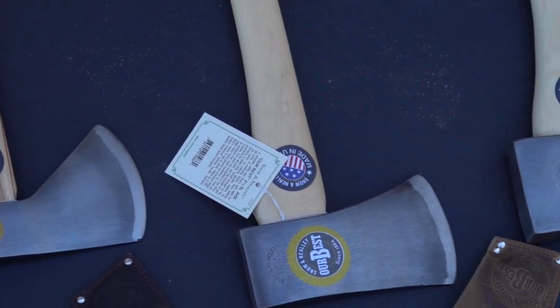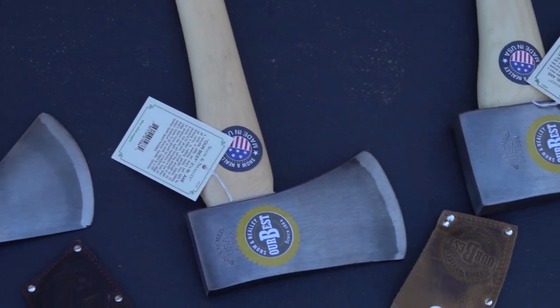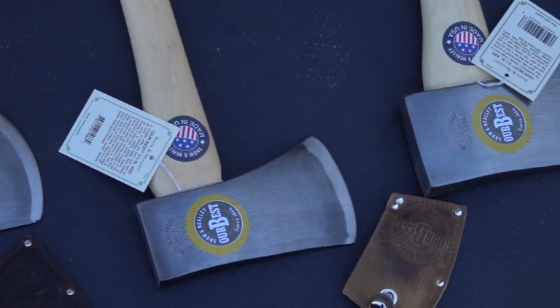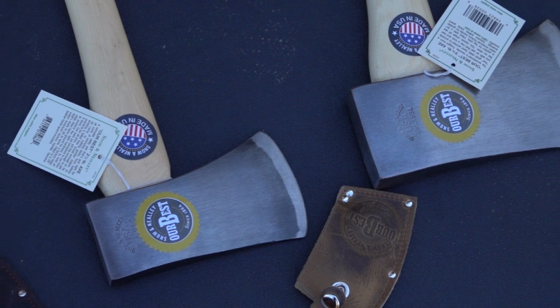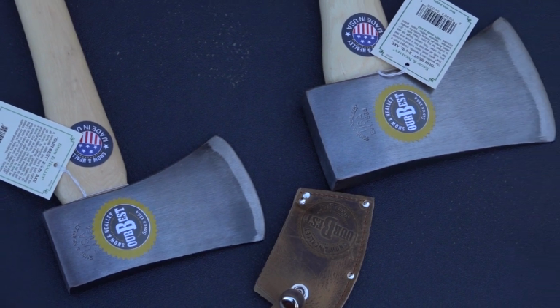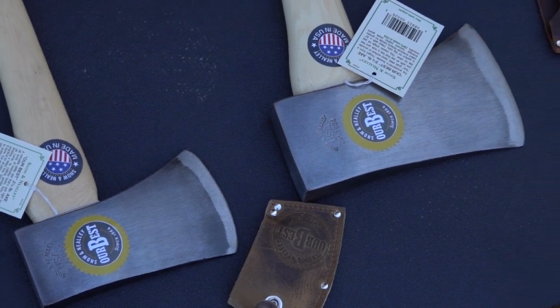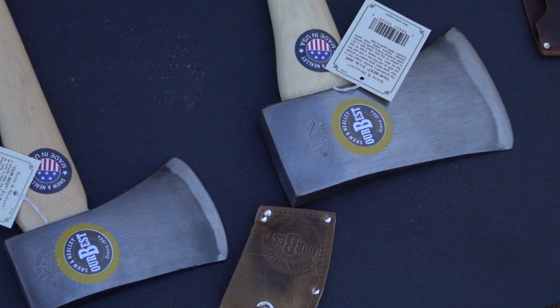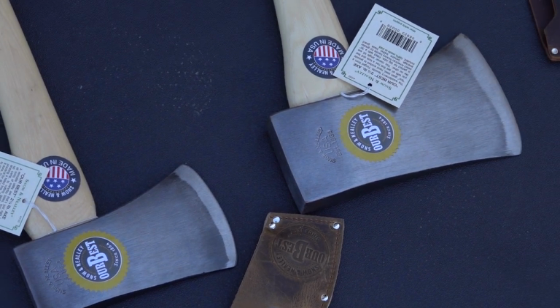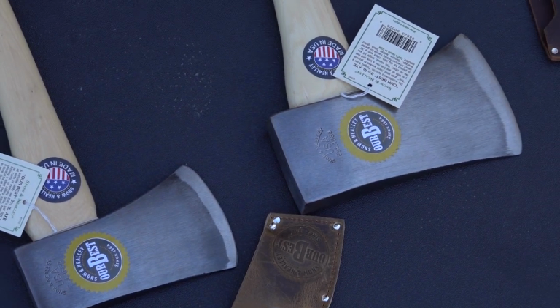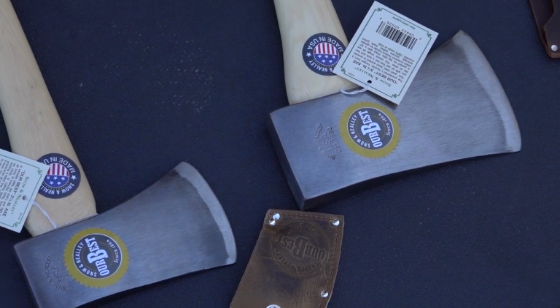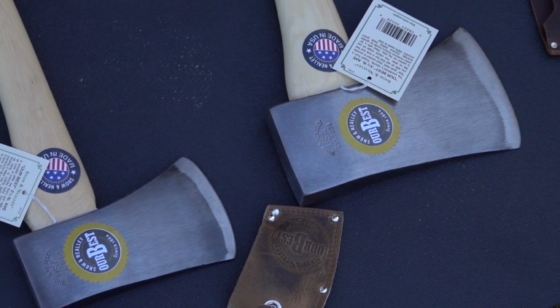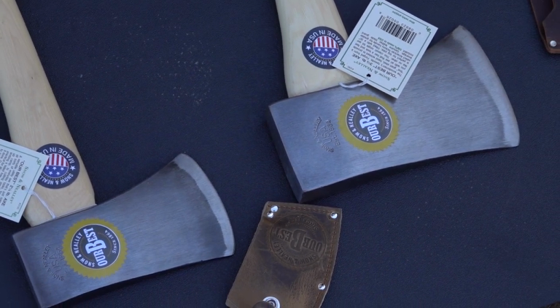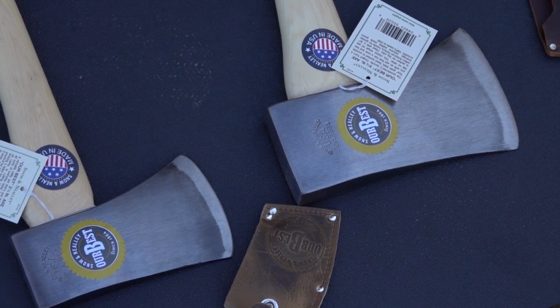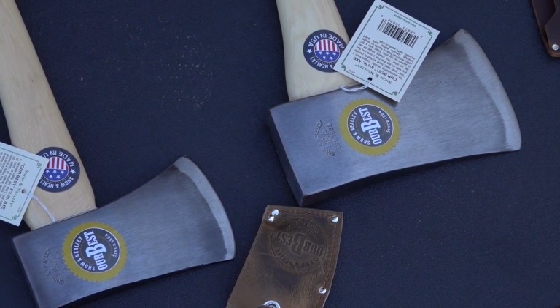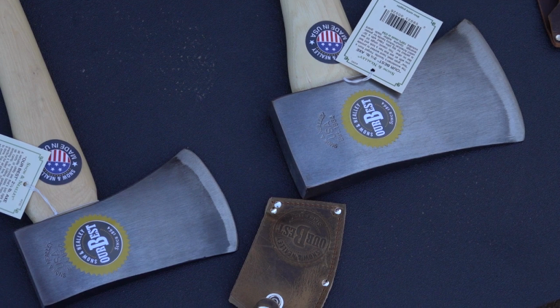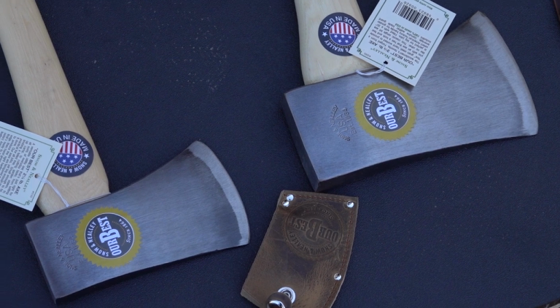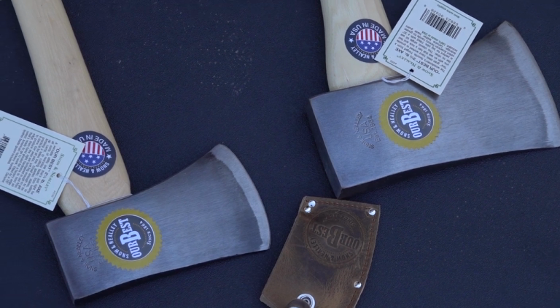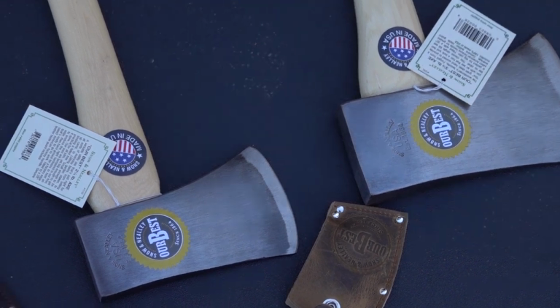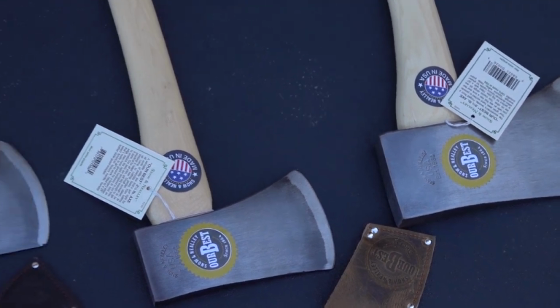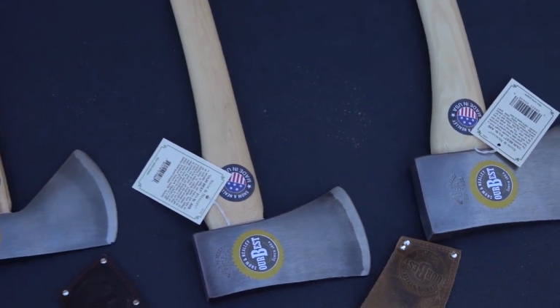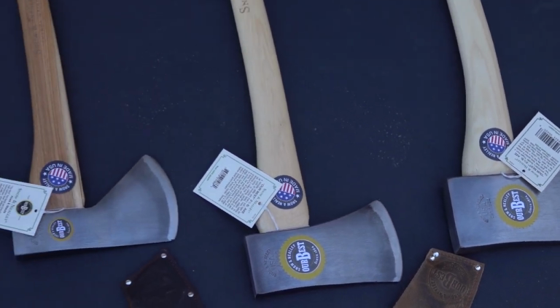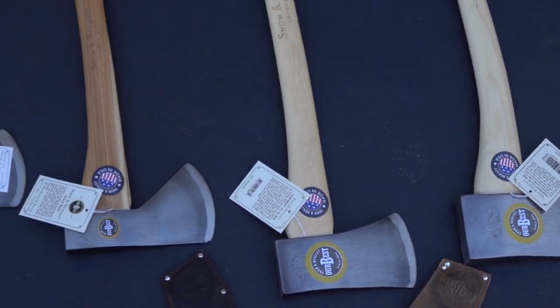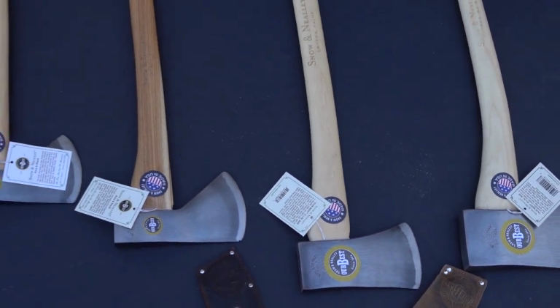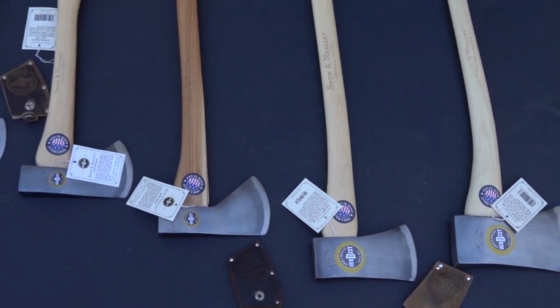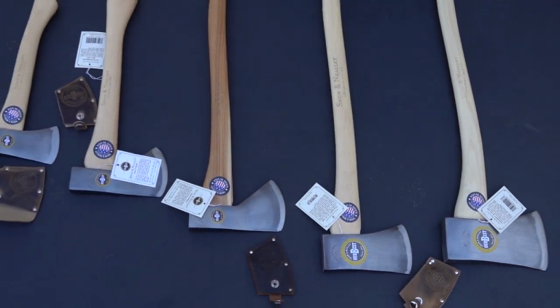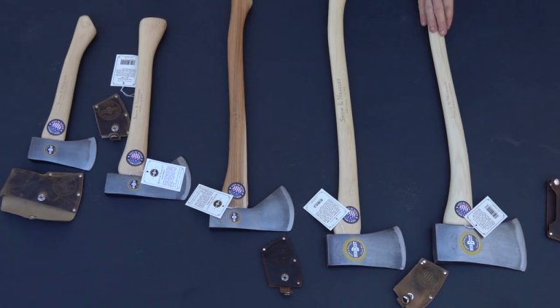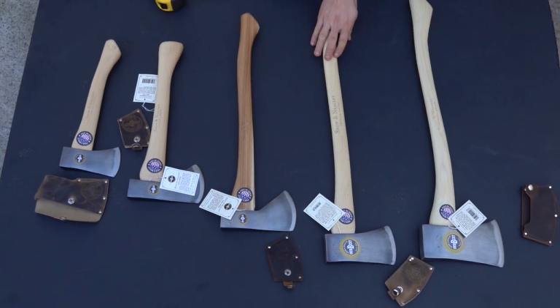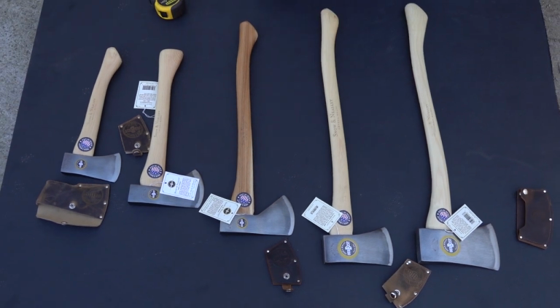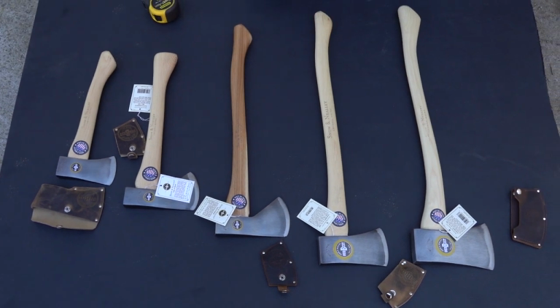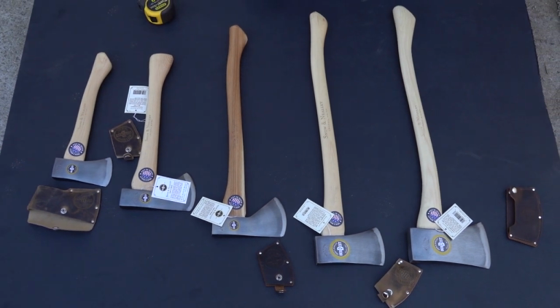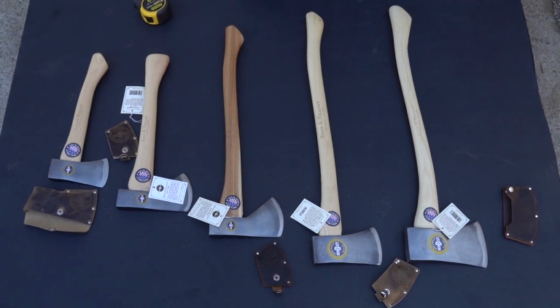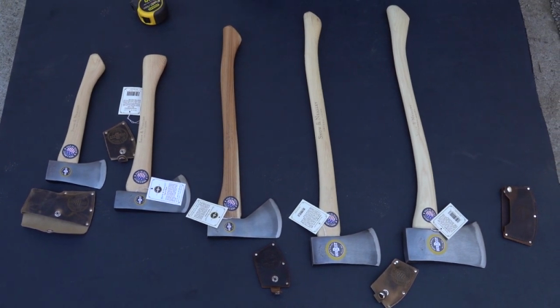Very soon, once we get a couple more axes in stock, we do hope to do an all-USA hatchet video. We're very proud to have this line. God bless you and thank you for watching.